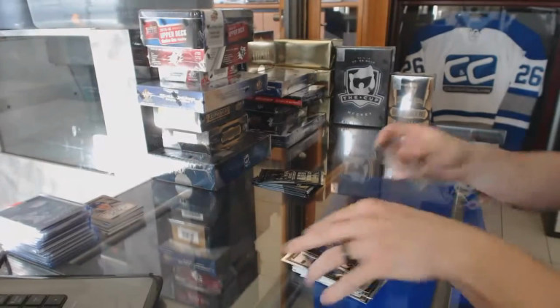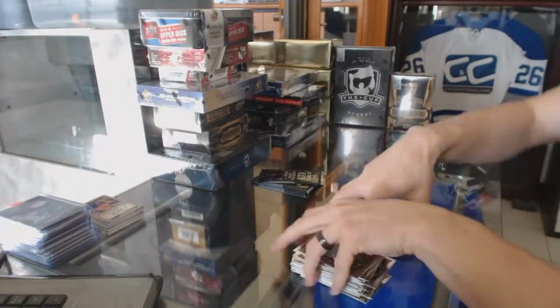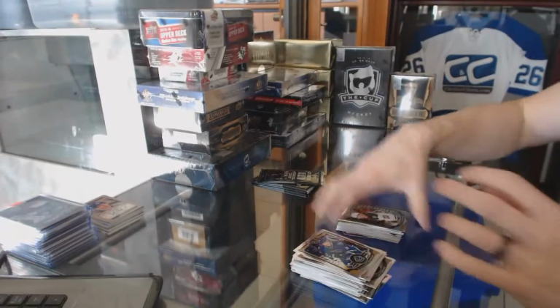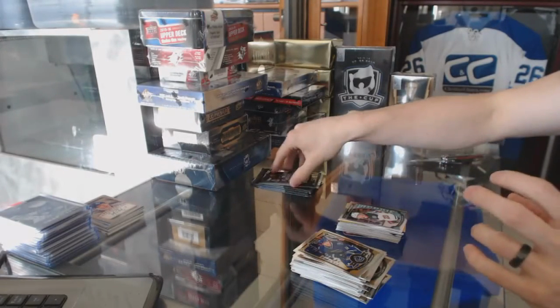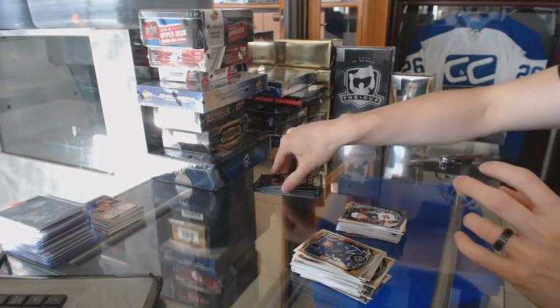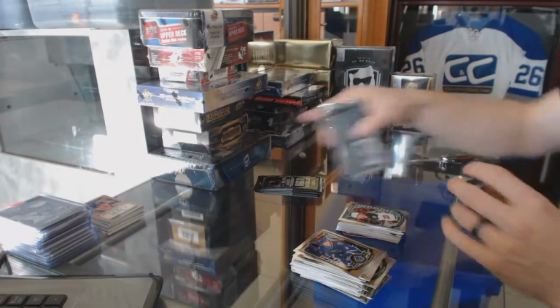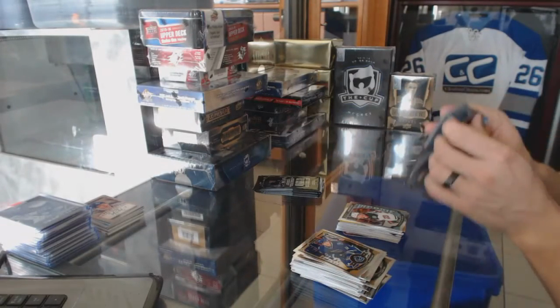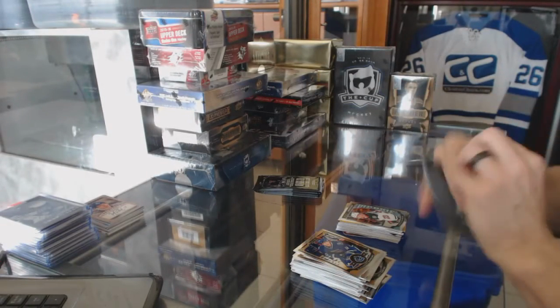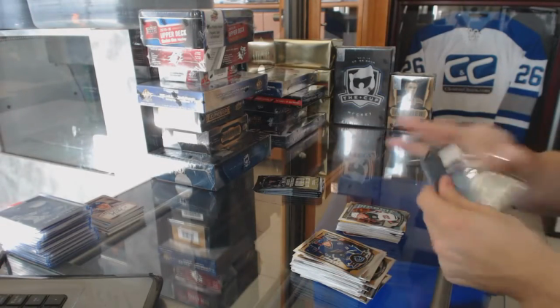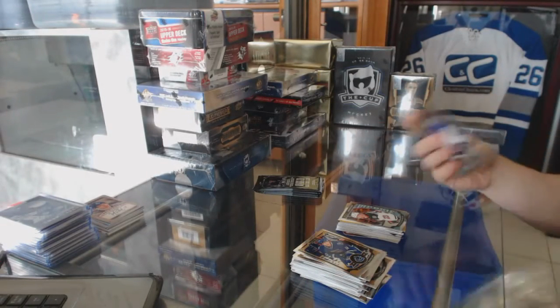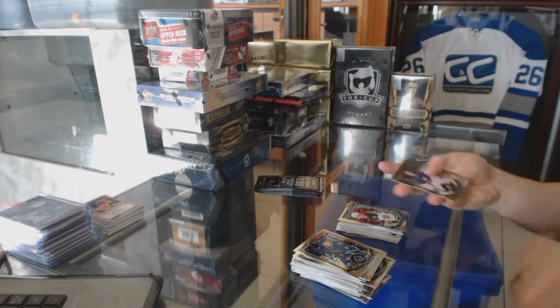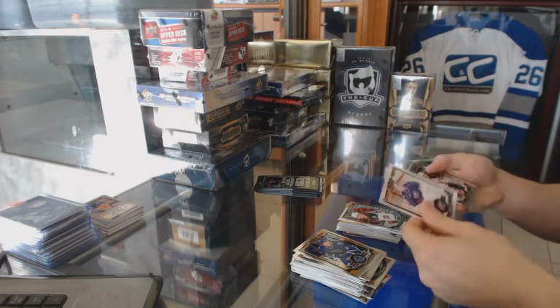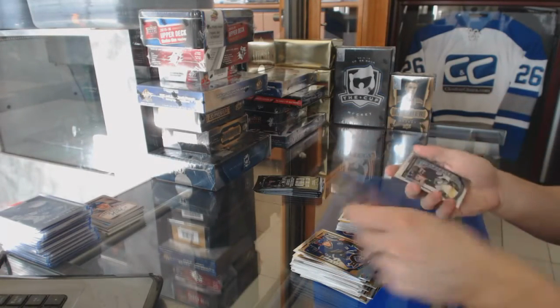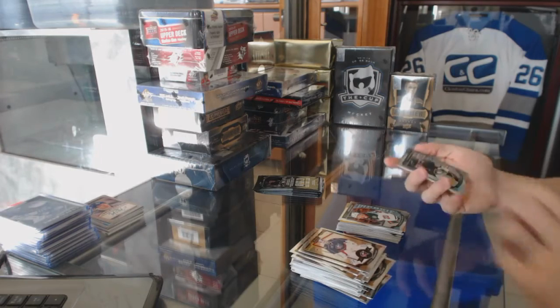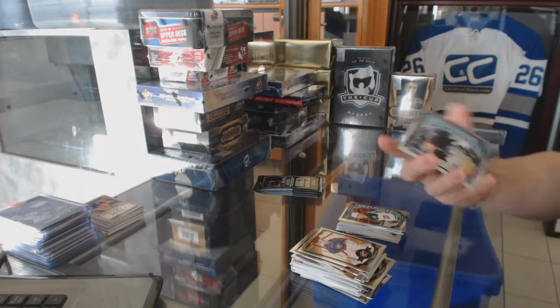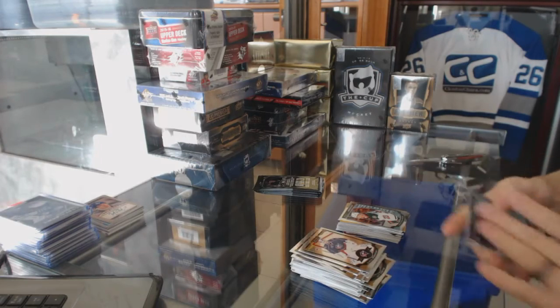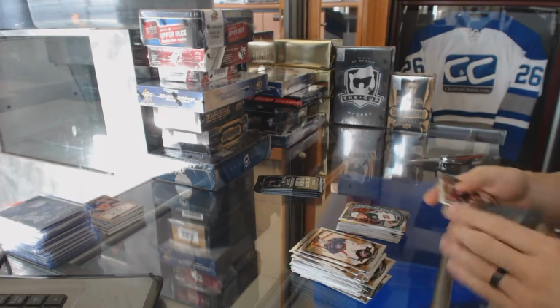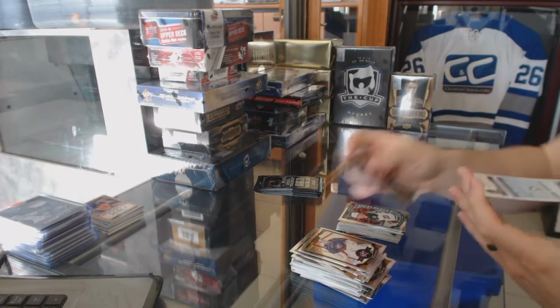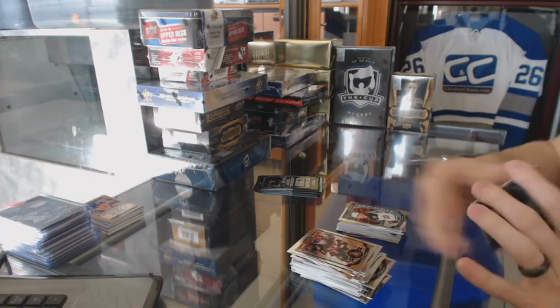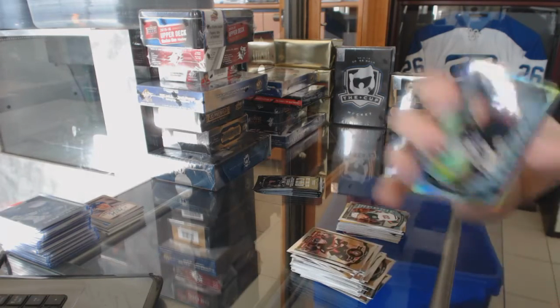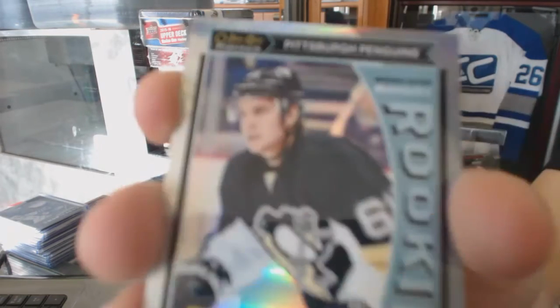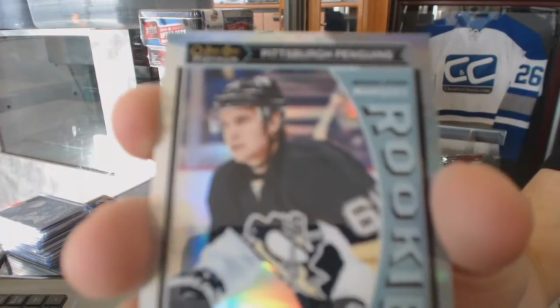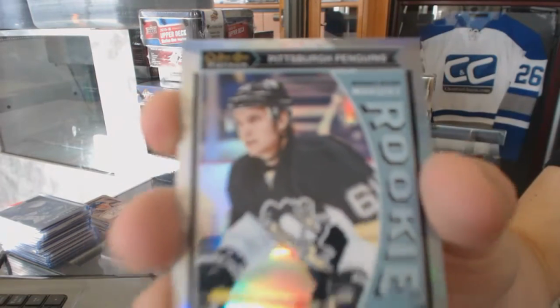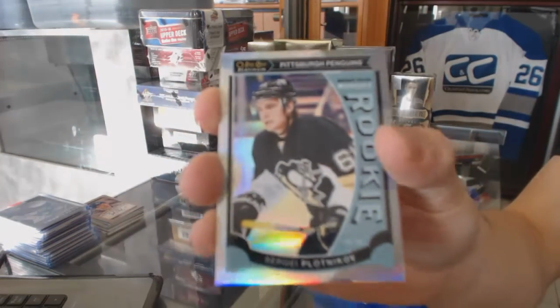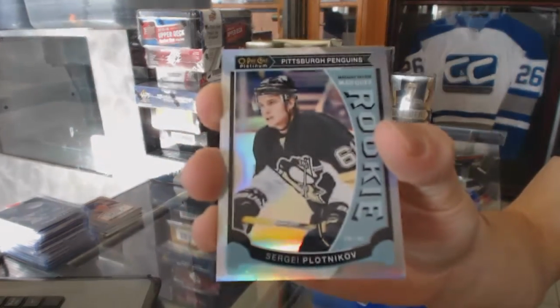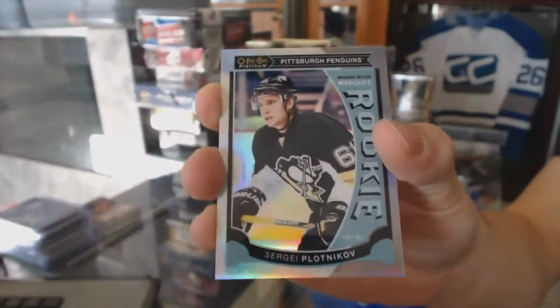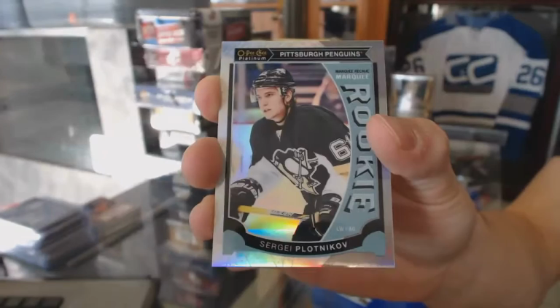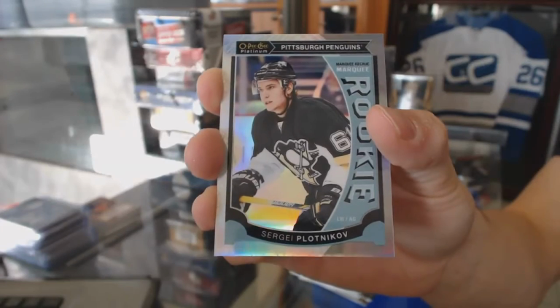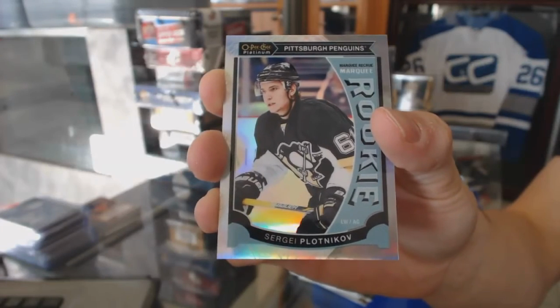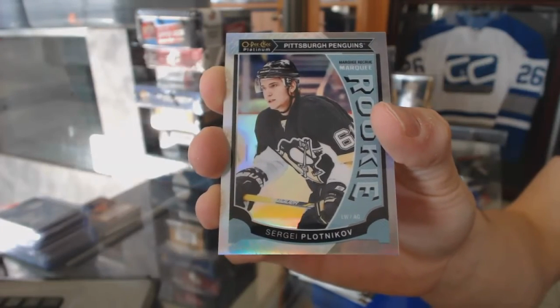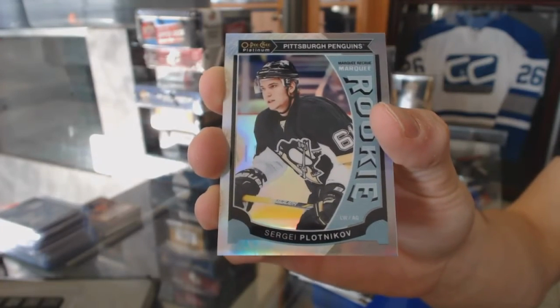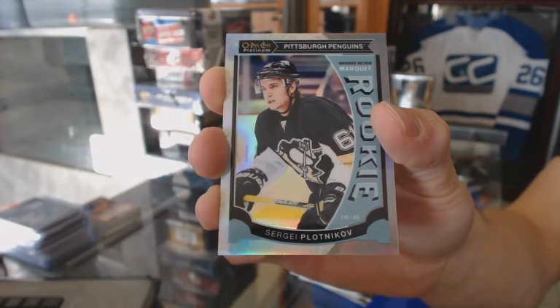Marquee rookie for the Wild, Gustav Olofsson. Marquee rookie white ice parallel numbered to 199 for the Pittsburgh Penguins, Sergei Plotnikov.